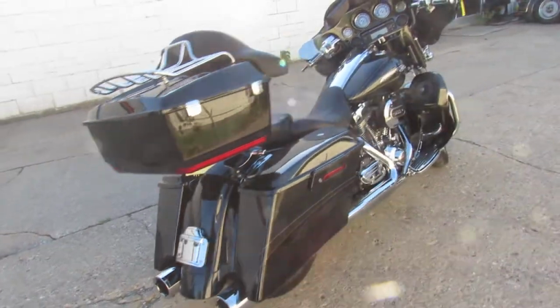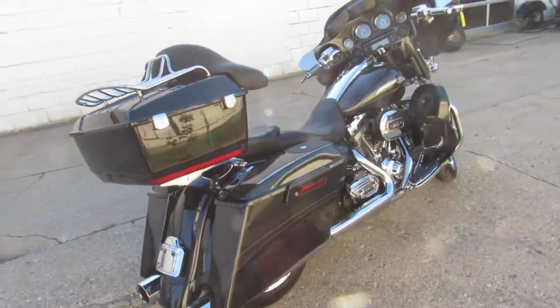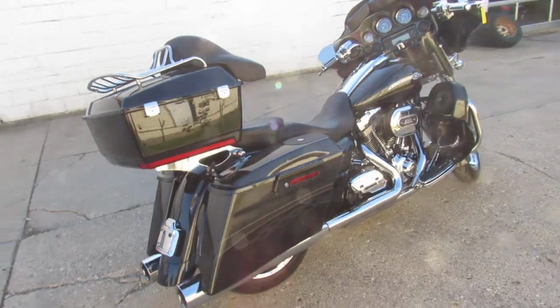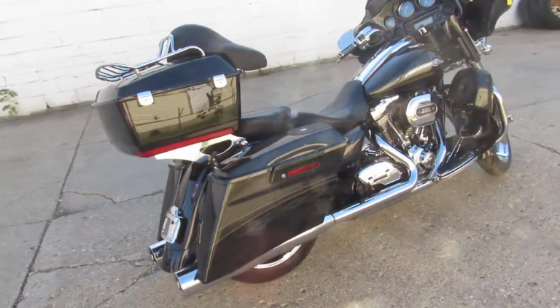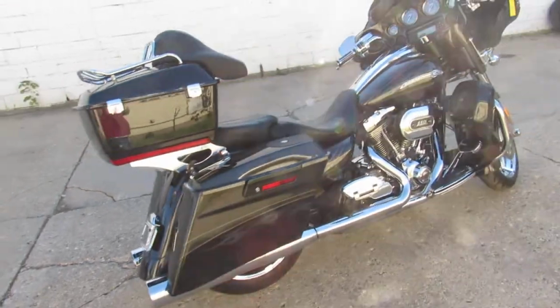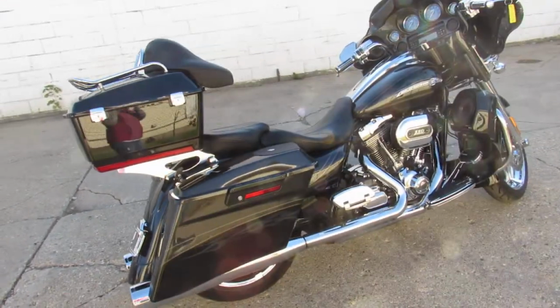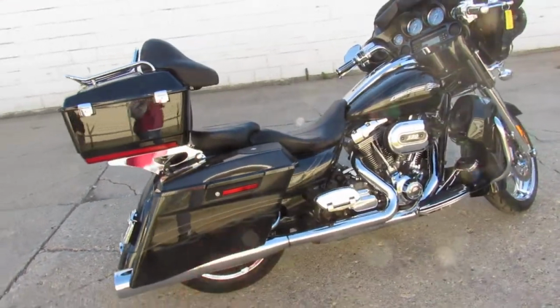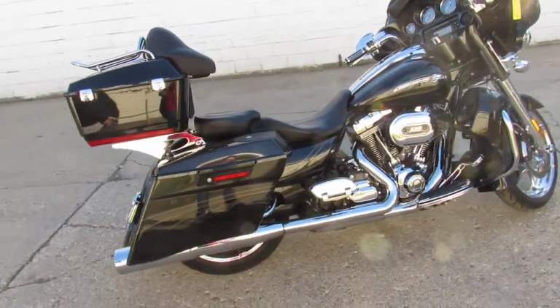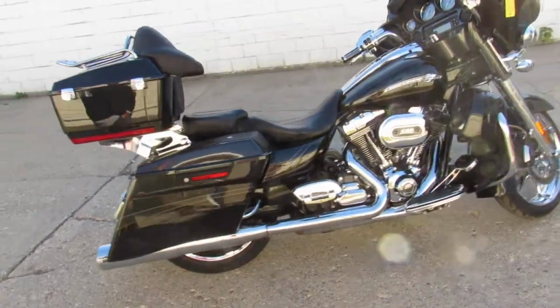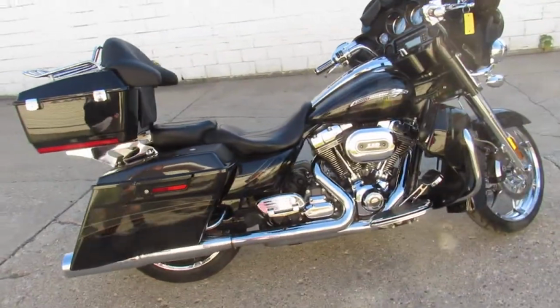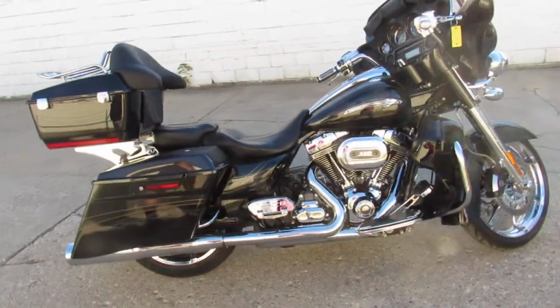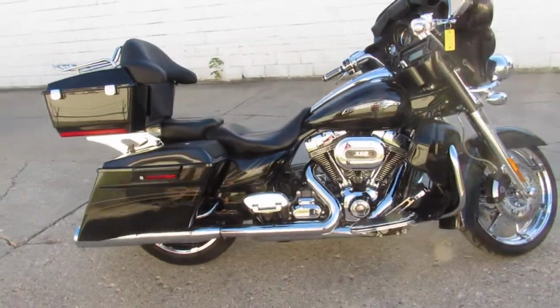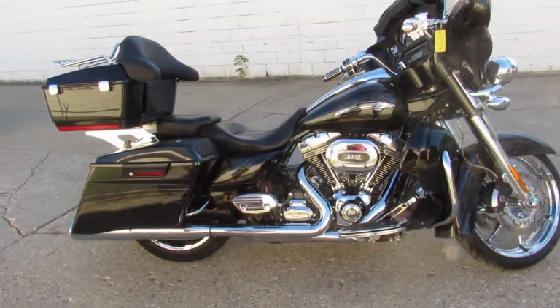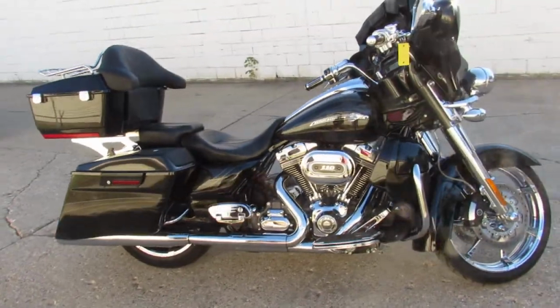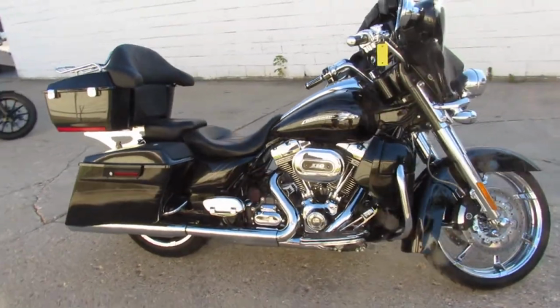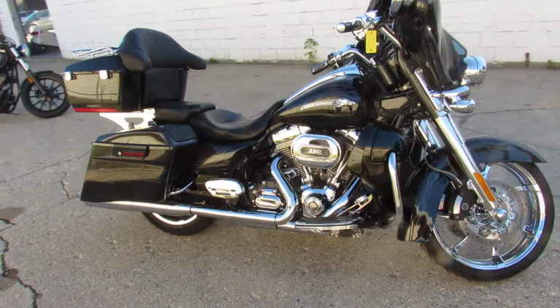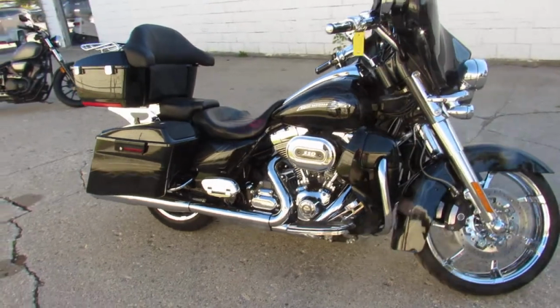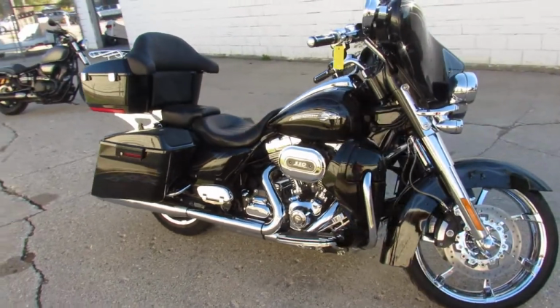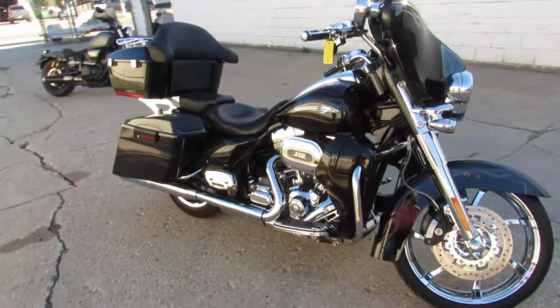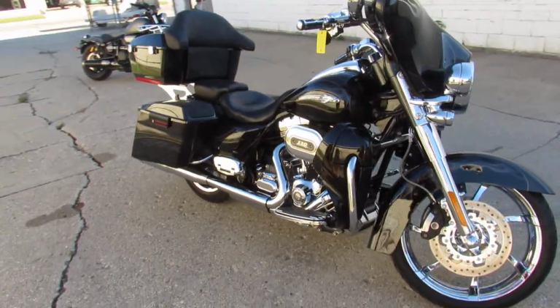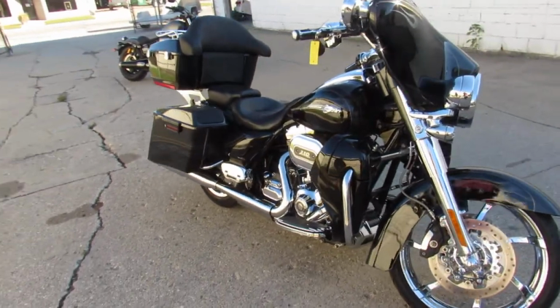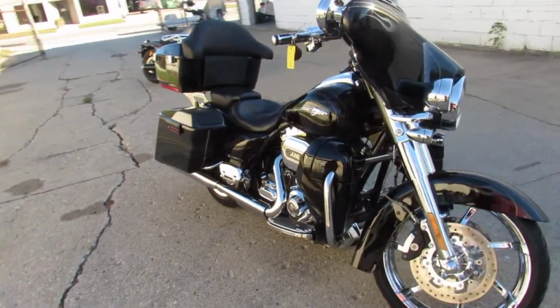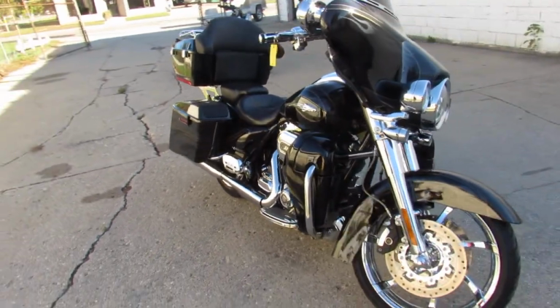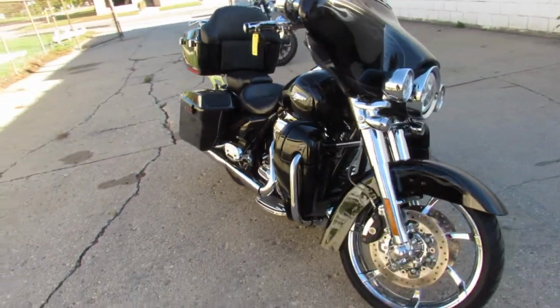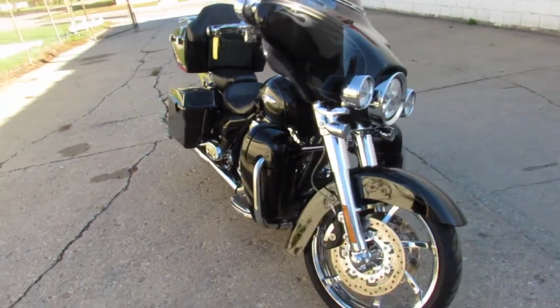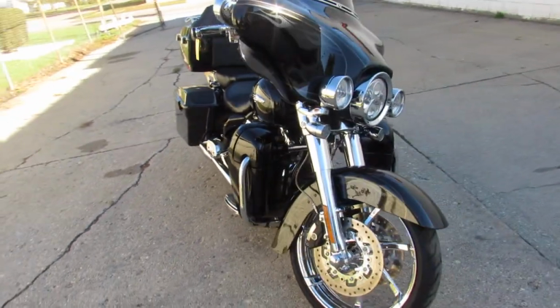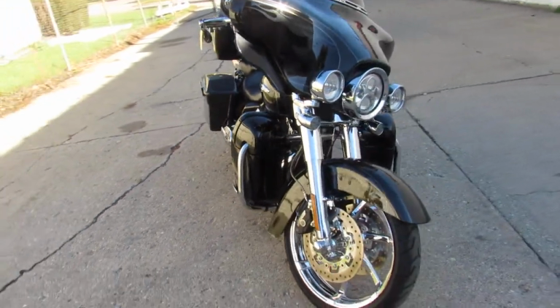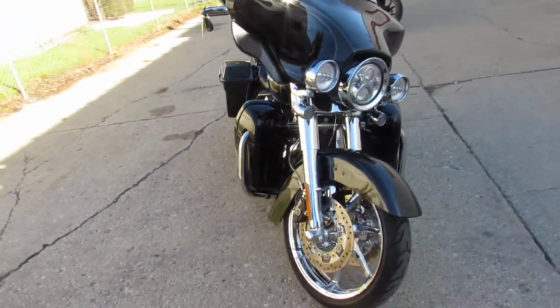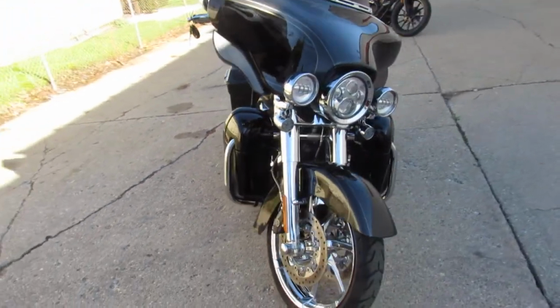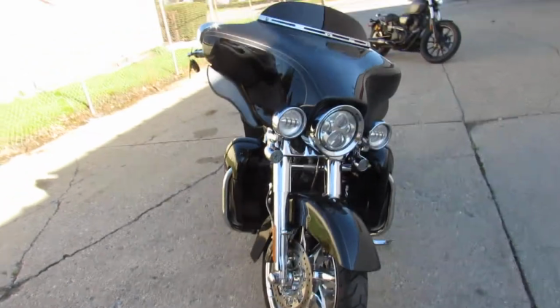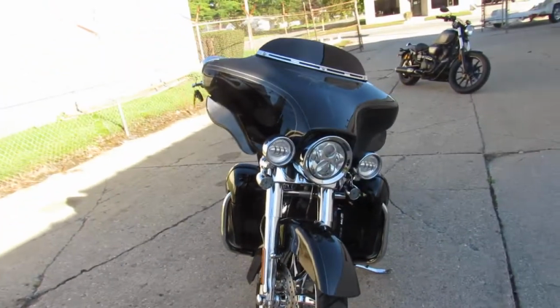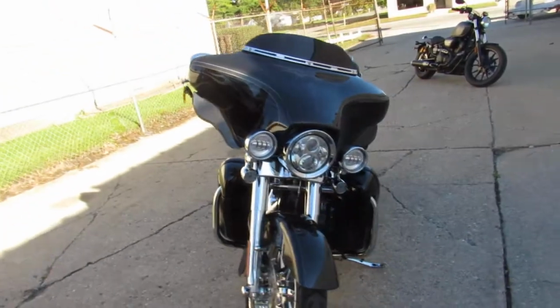It's got that 110 cubic inch Screamin' Eagle motor, sharp bike, chrome wheels, chrome front end, speakers in the lower fairings, speakers in the bags, dual Vanson Heinz exhaust, super clean bike.